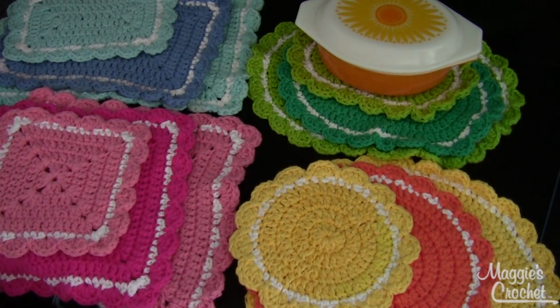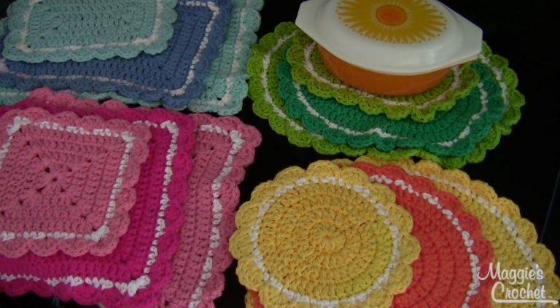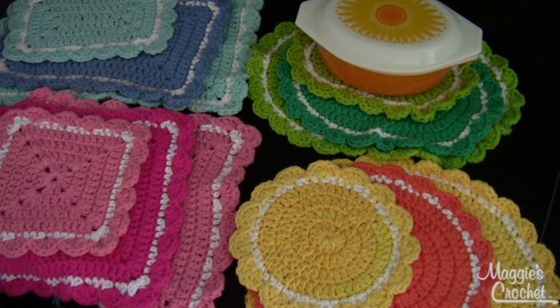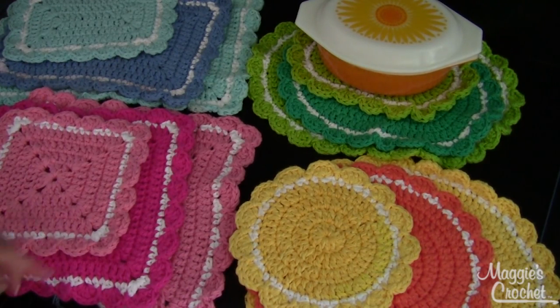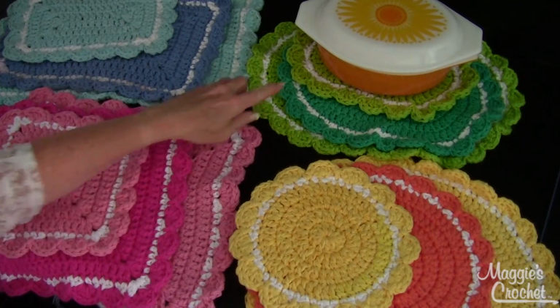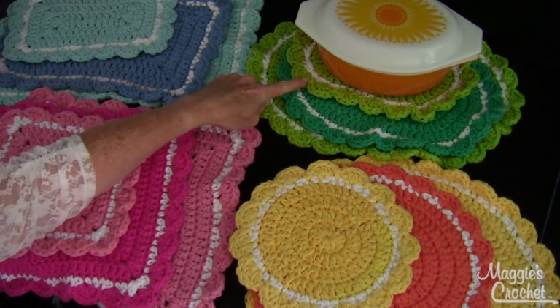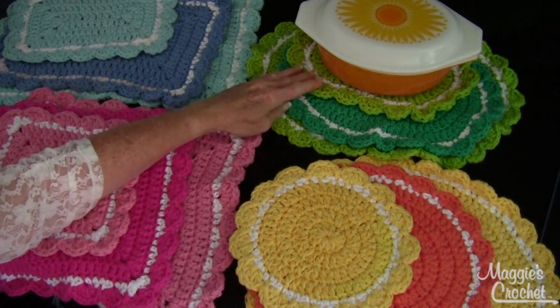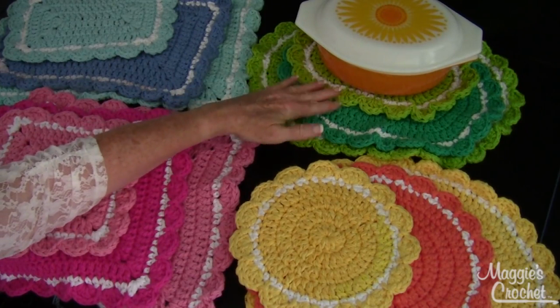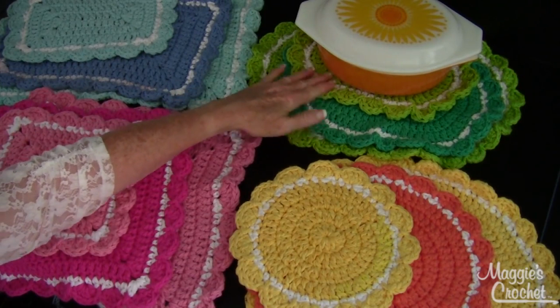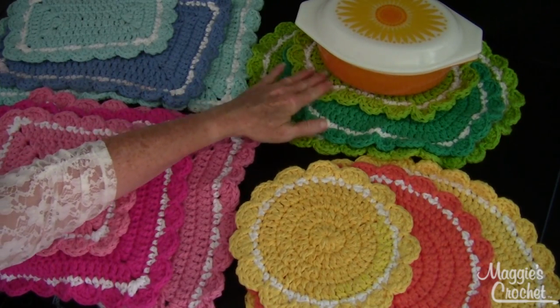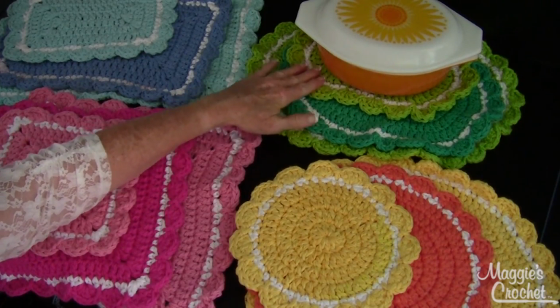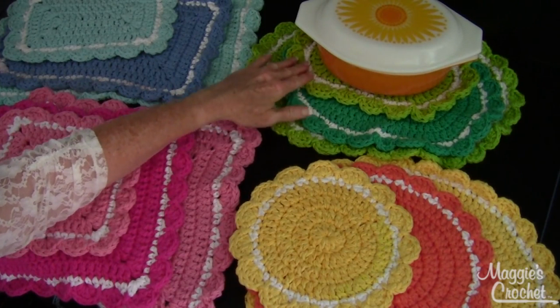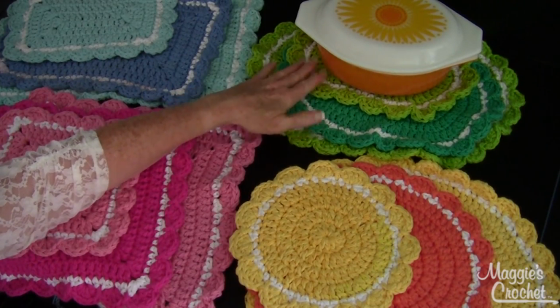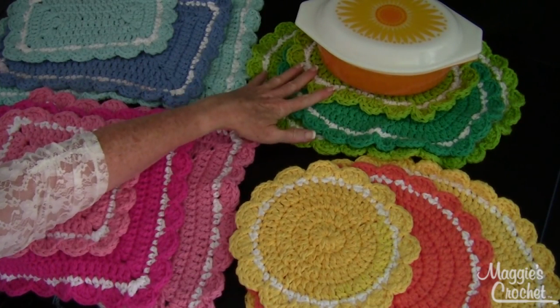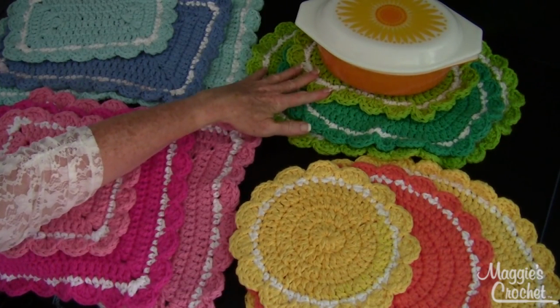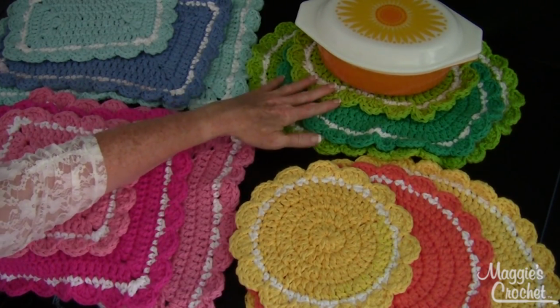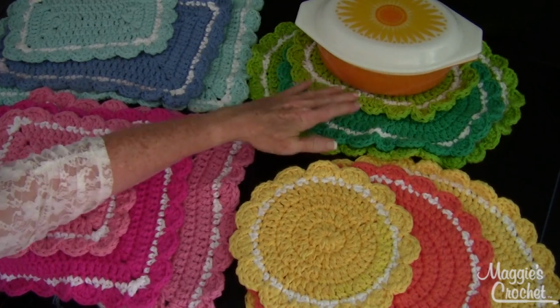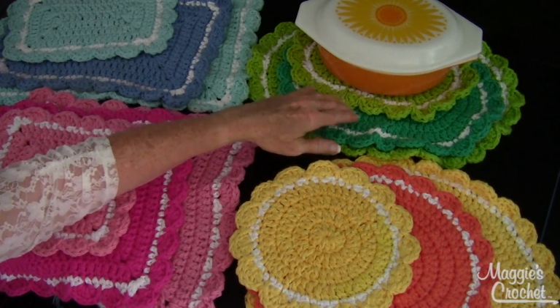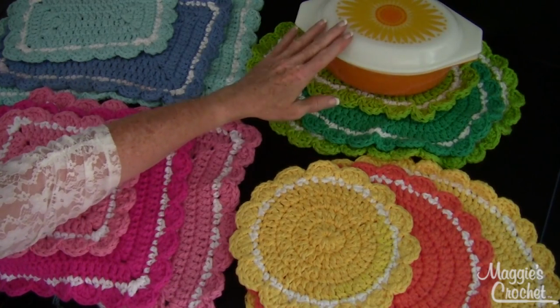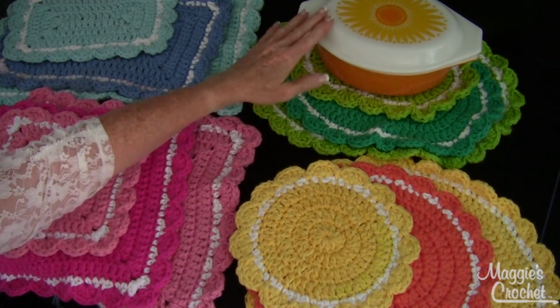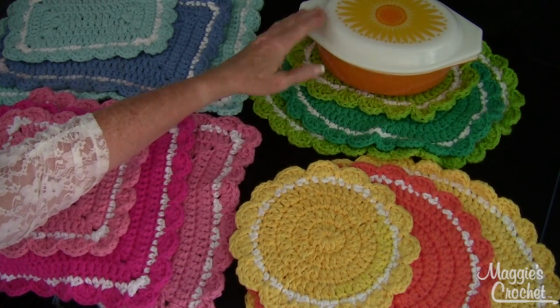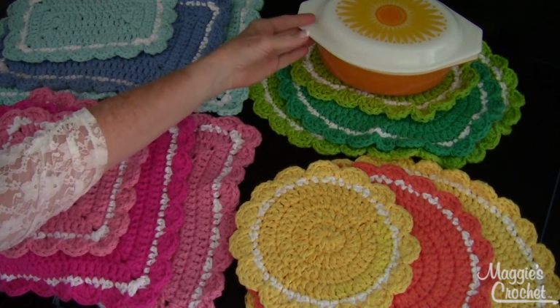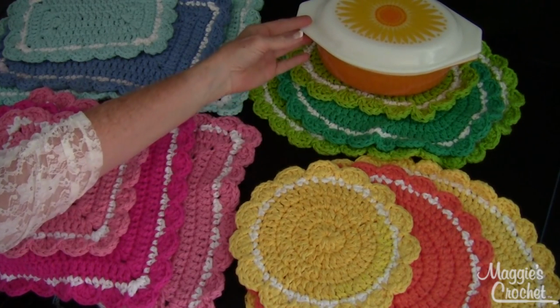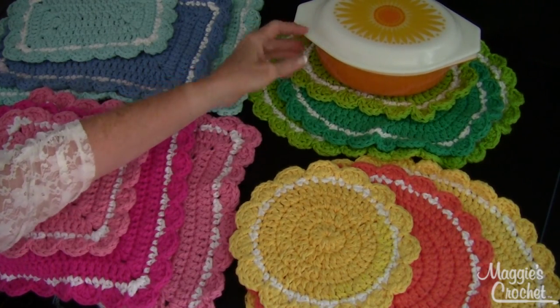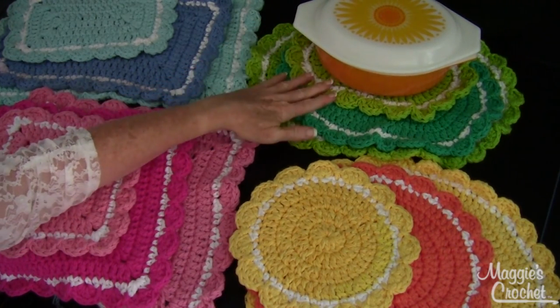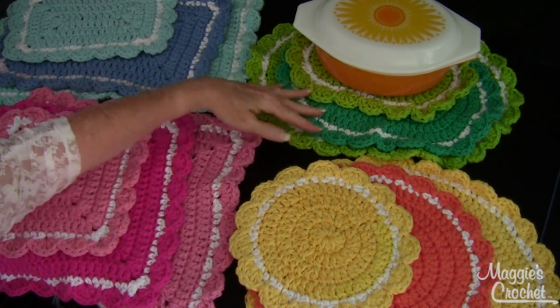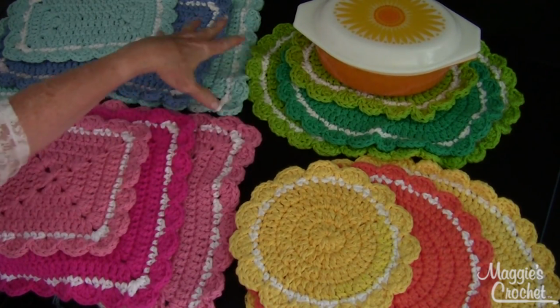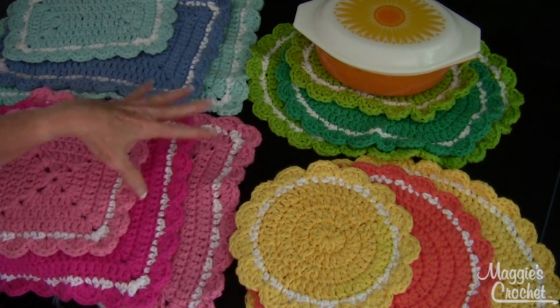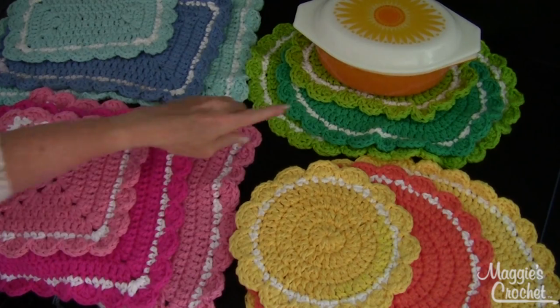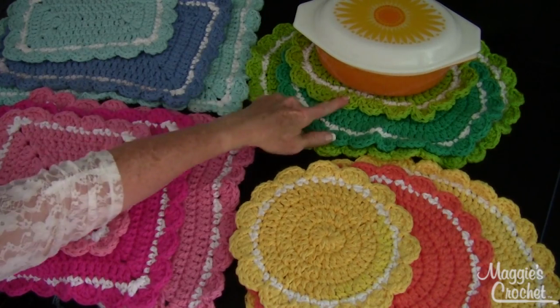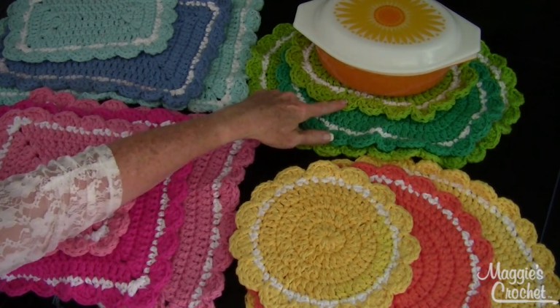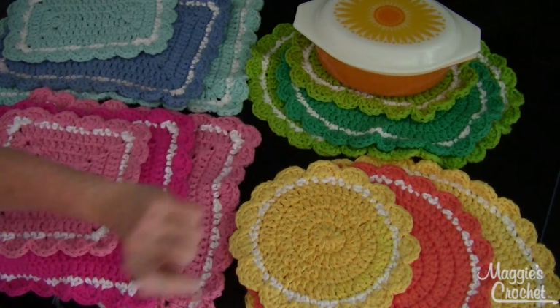We also have the oval, and that's where I started this design. I was wanting to make a hot mat for my vintage oval dish, so that's how this whole idea got started with that one little one there.